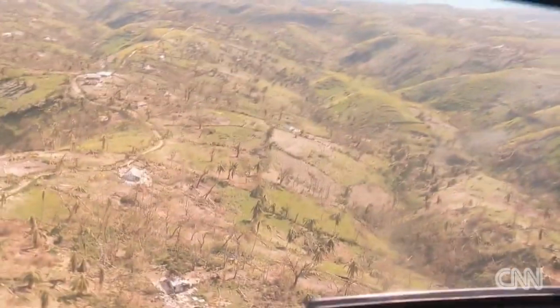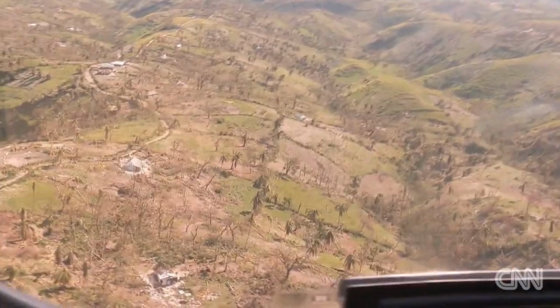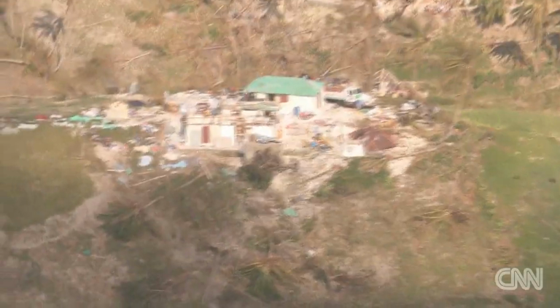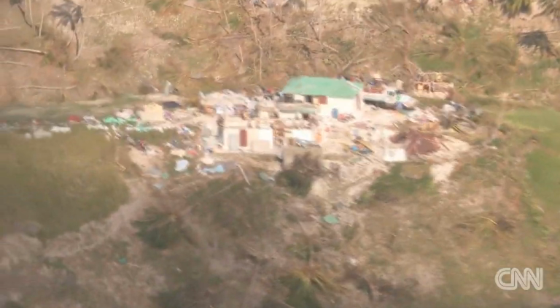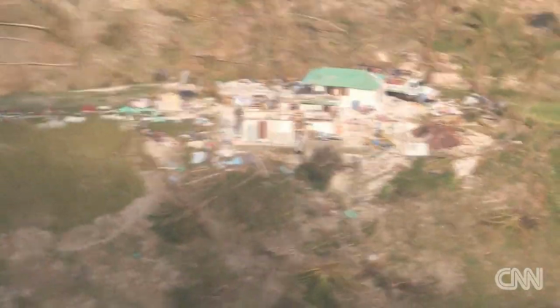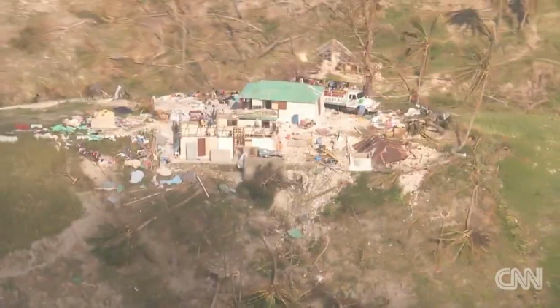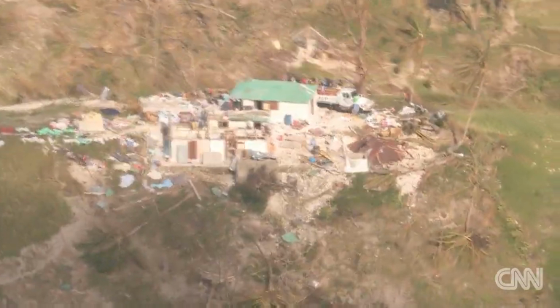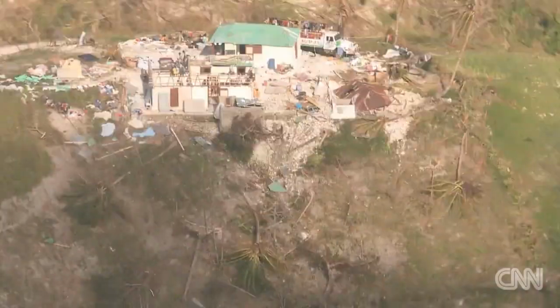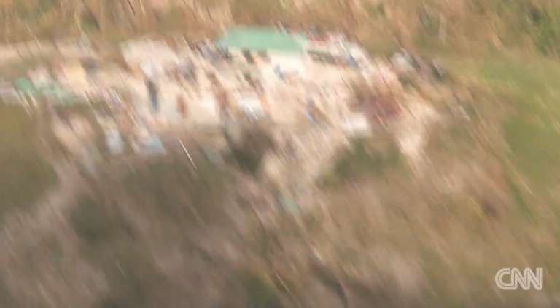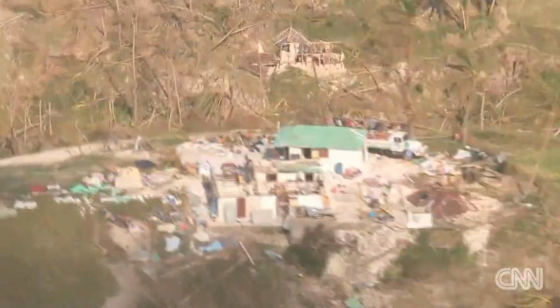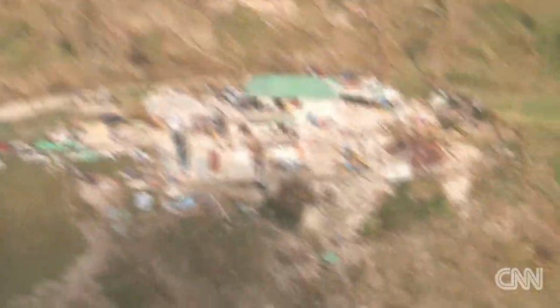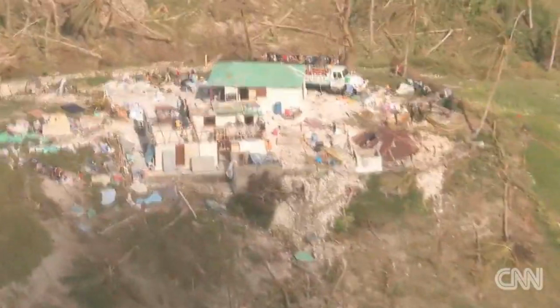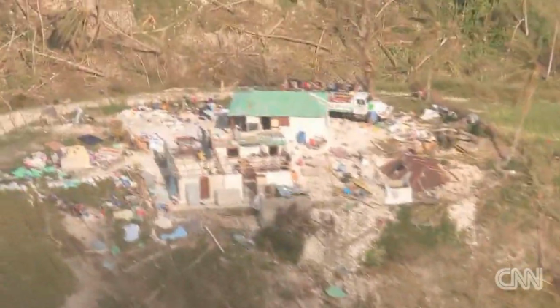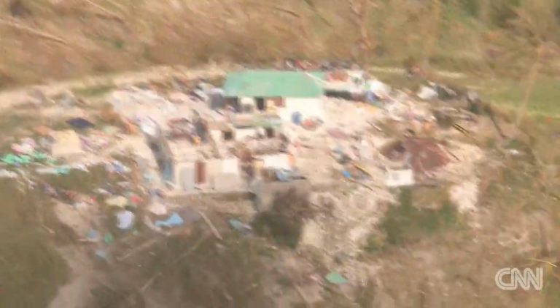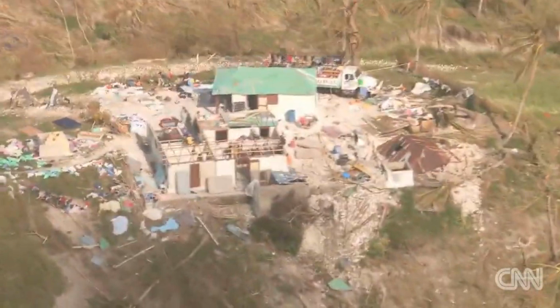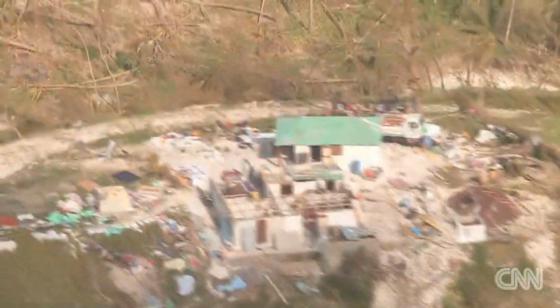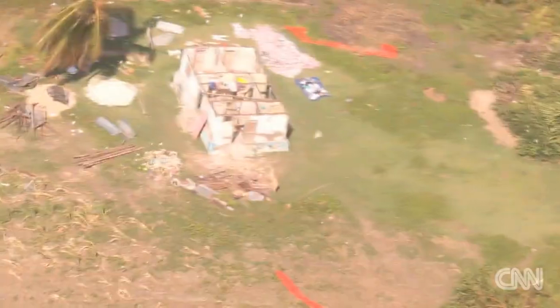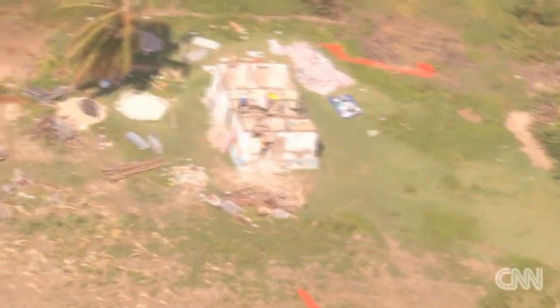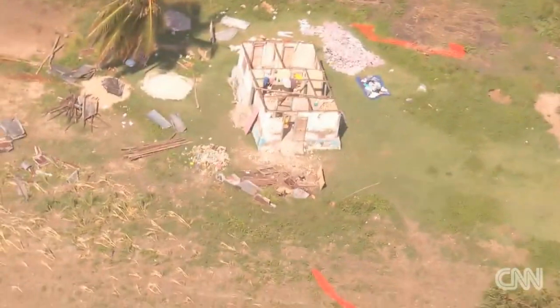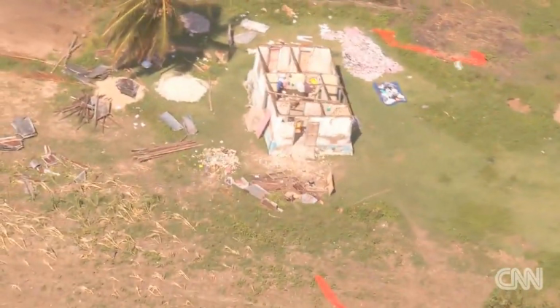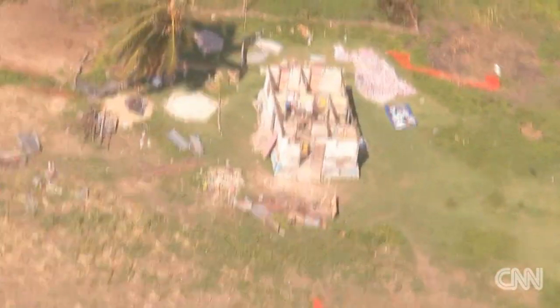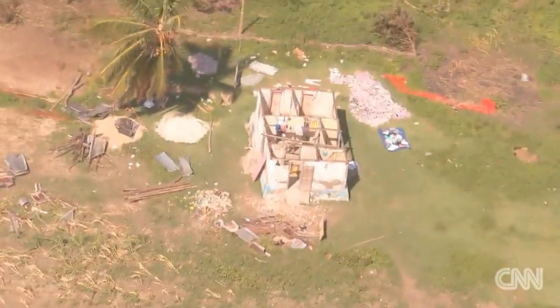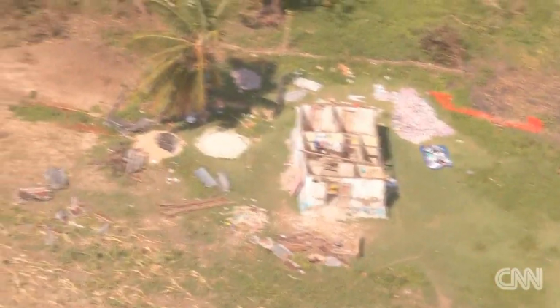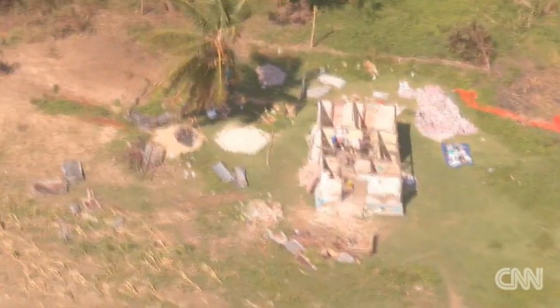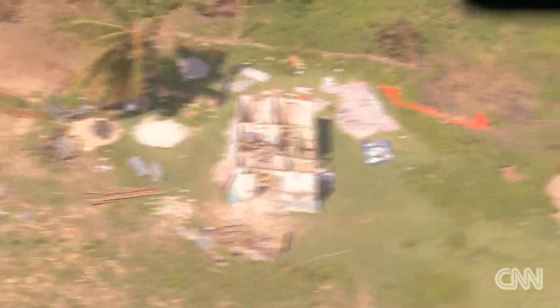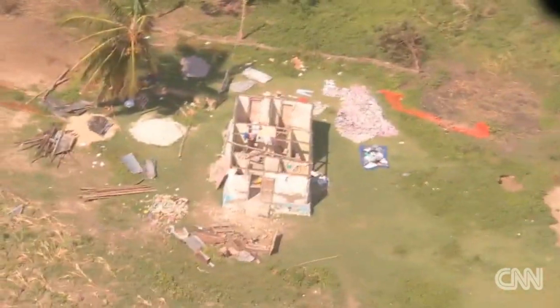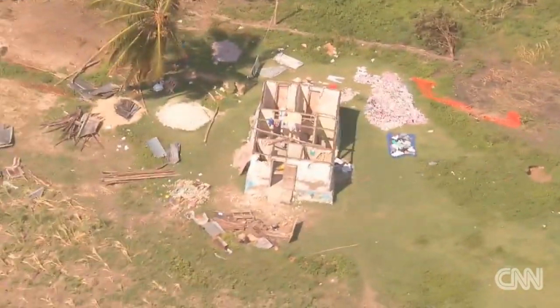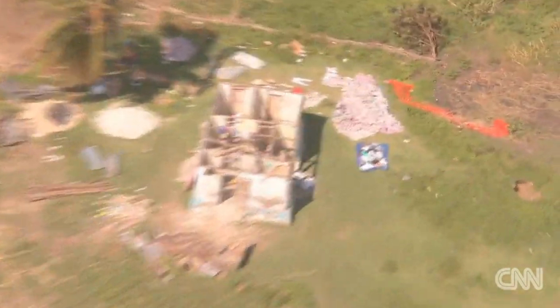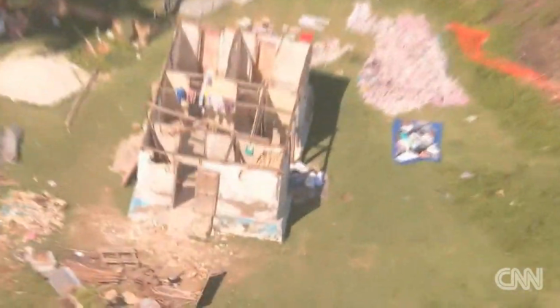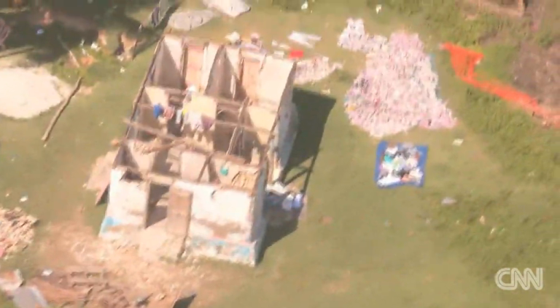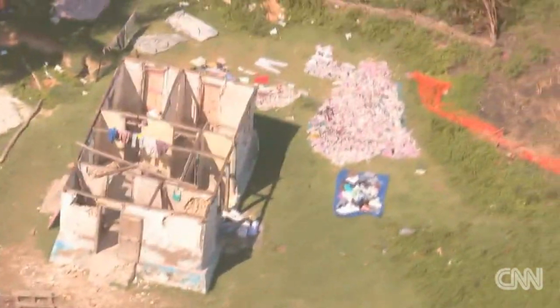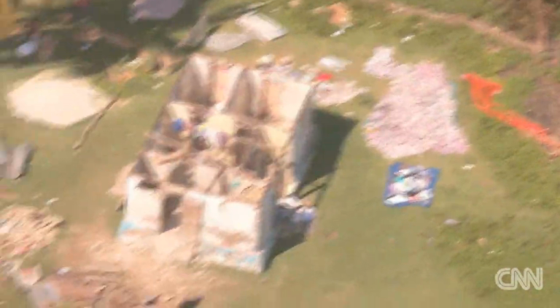You can actually see the roofs of homes on the hilltops. The roof just blown away.